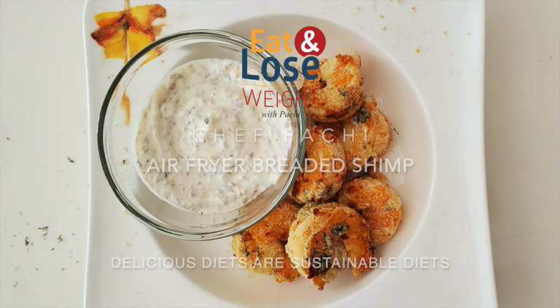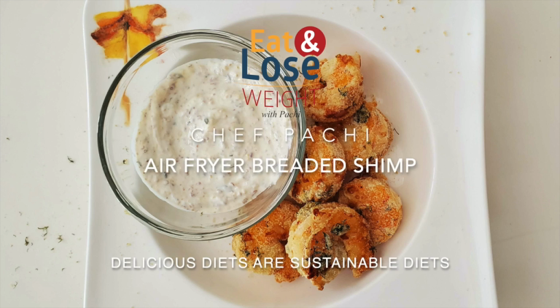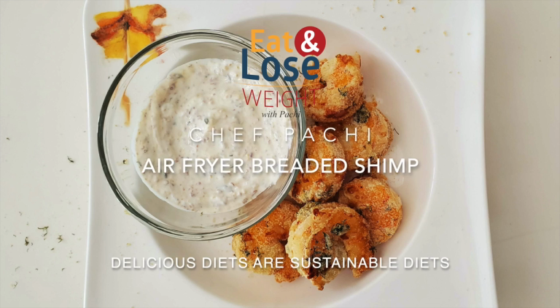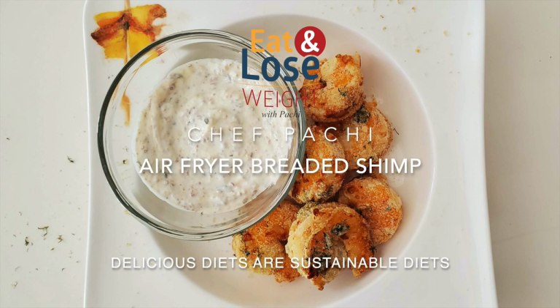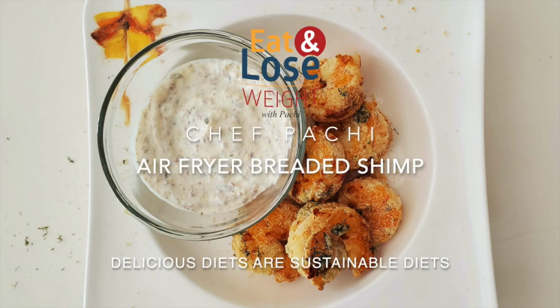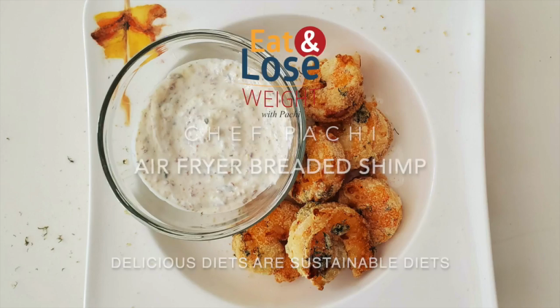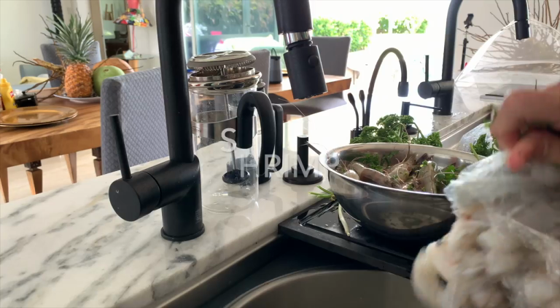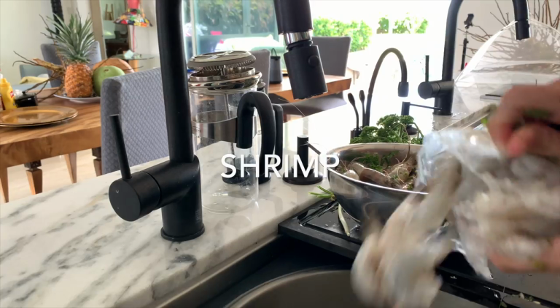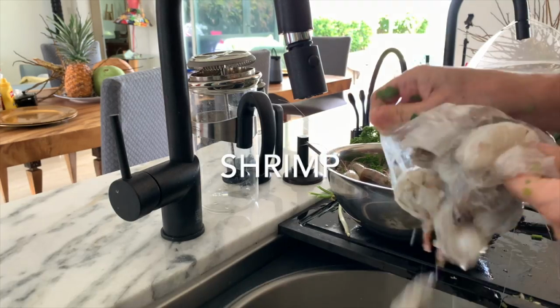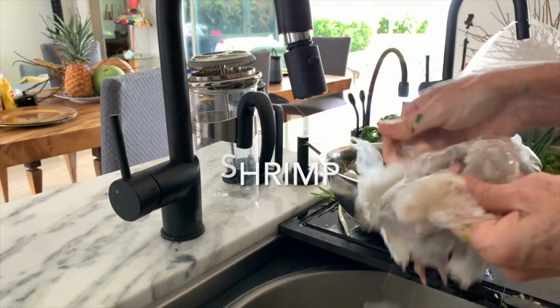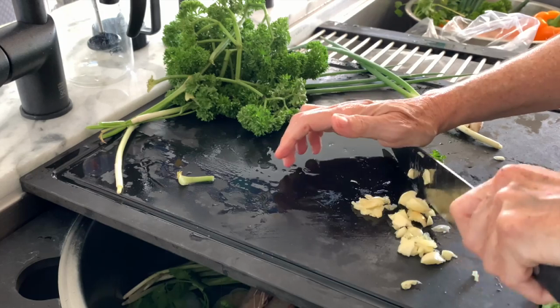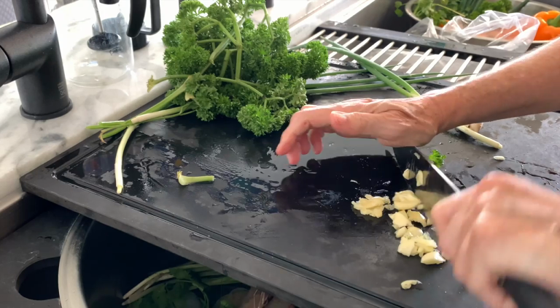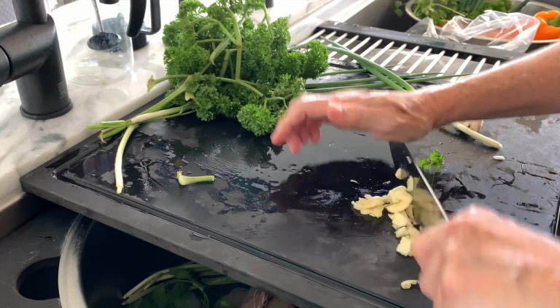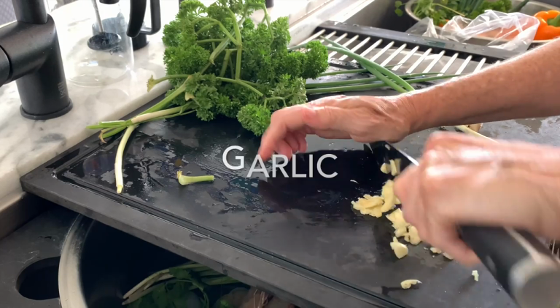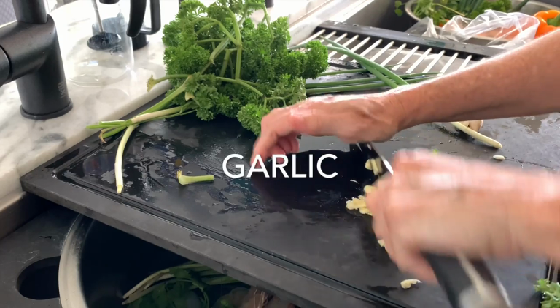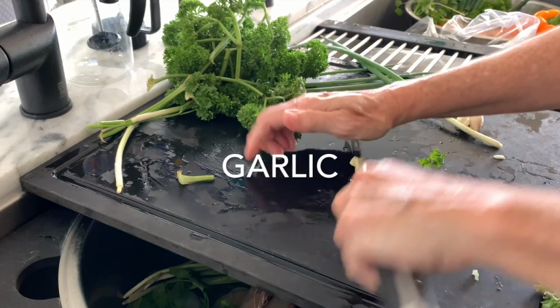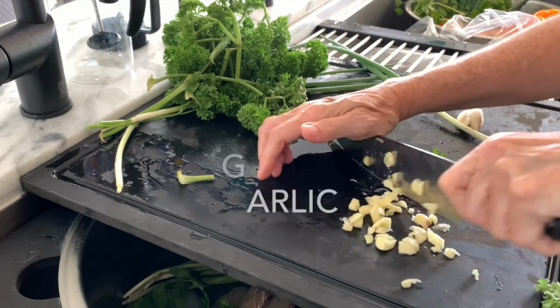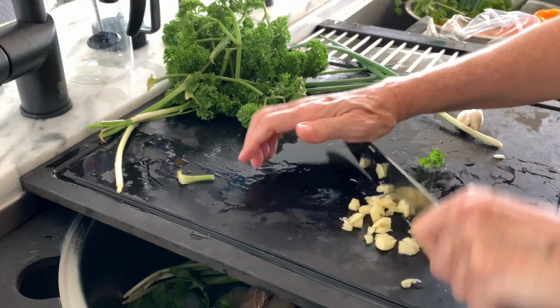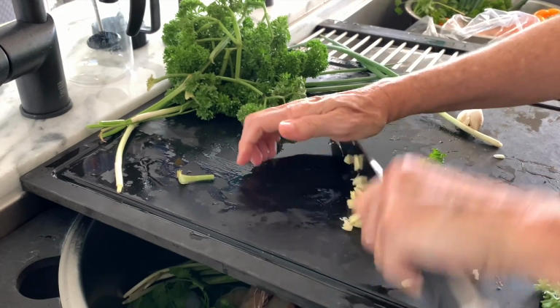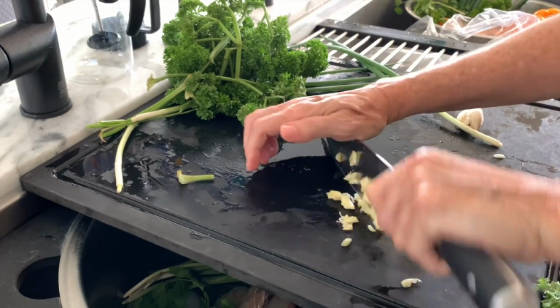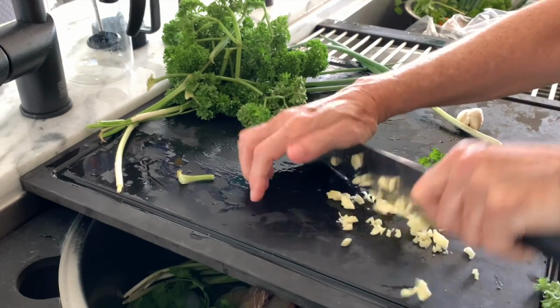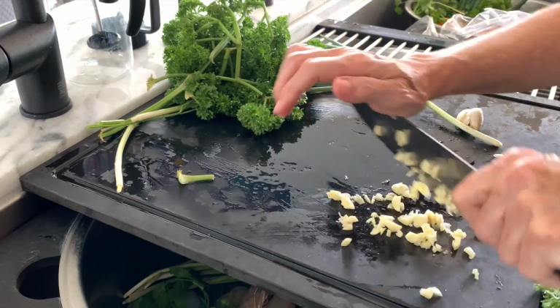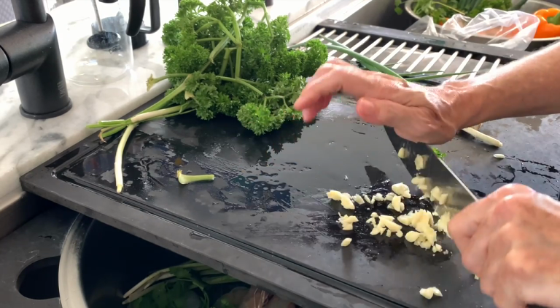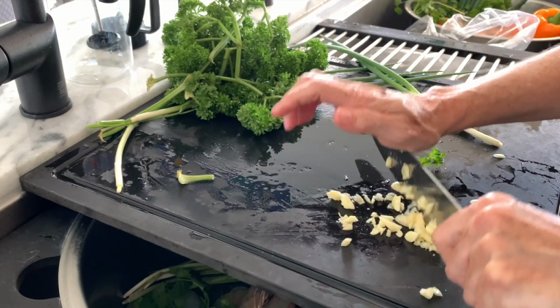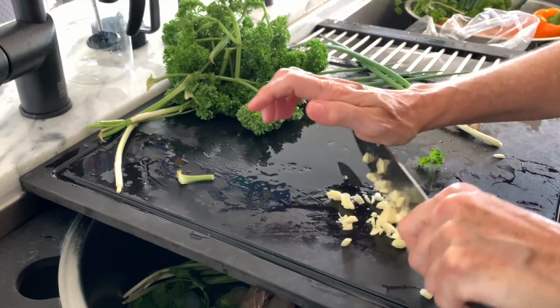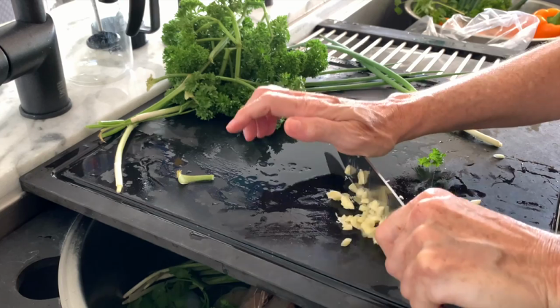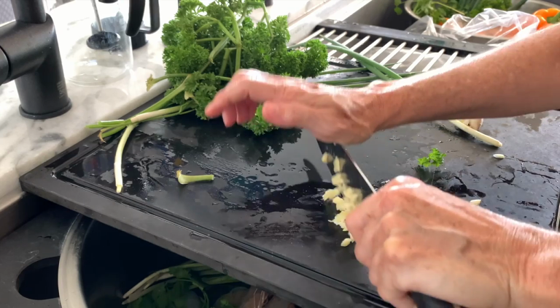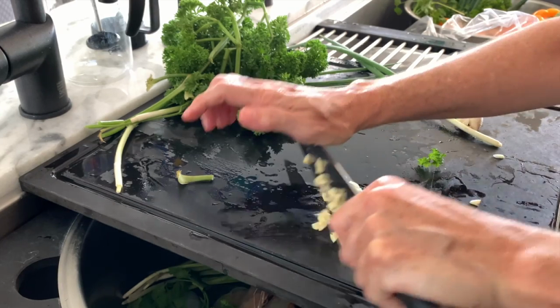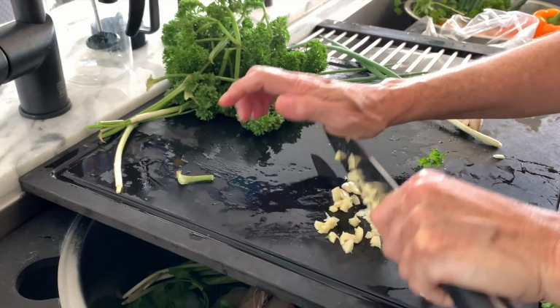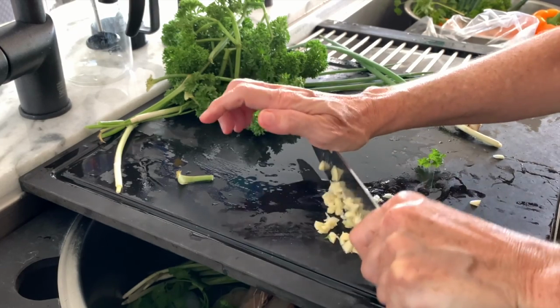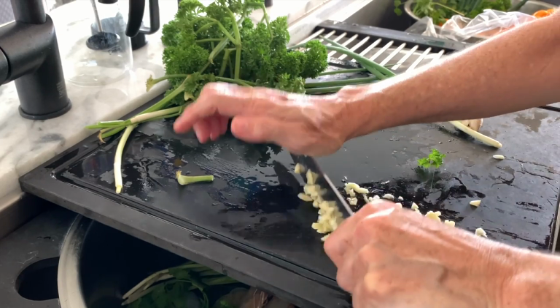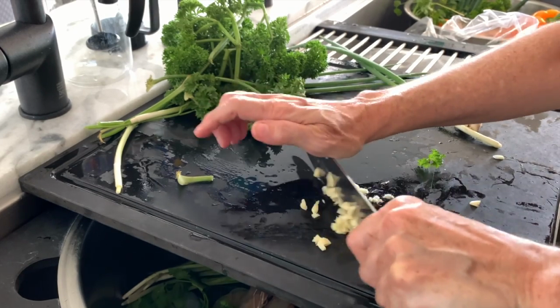Hi, today with Chef Pachi we're gonna make some amazing crispy and delicious breaded shrimp in the air fryer.